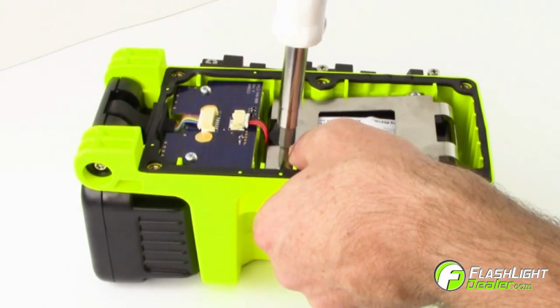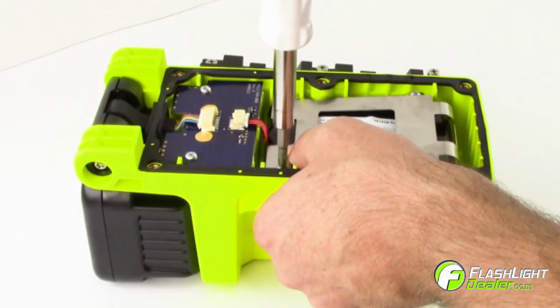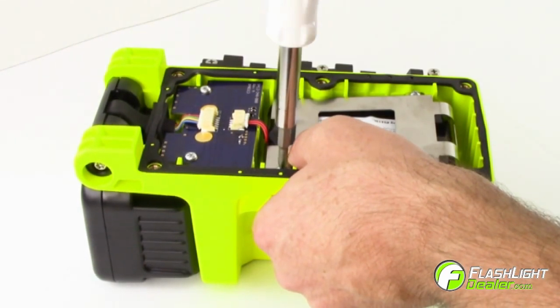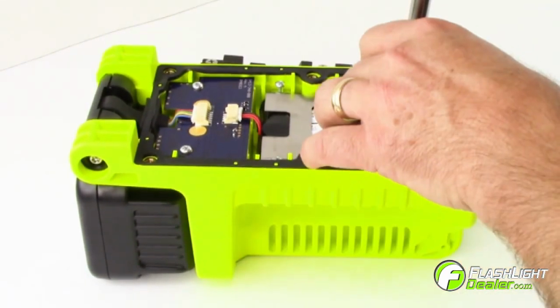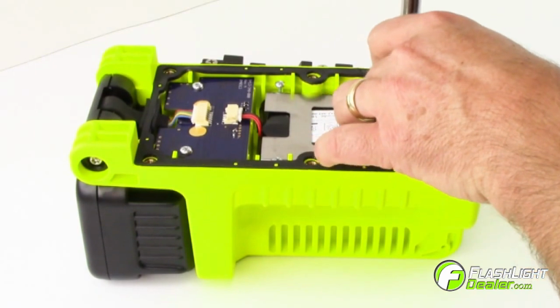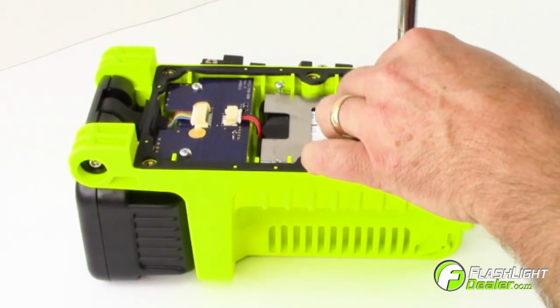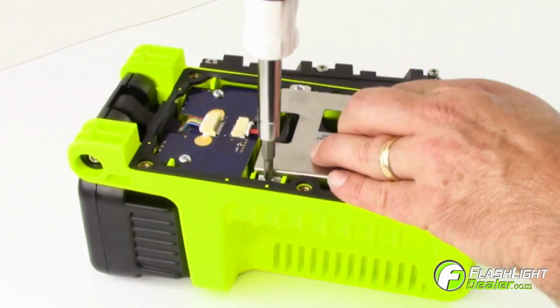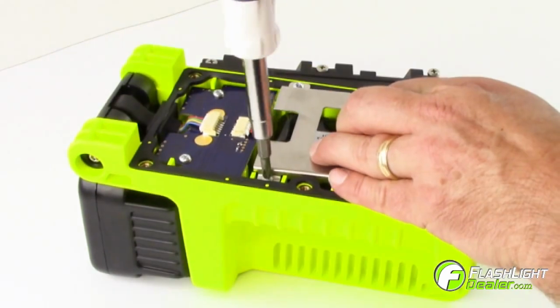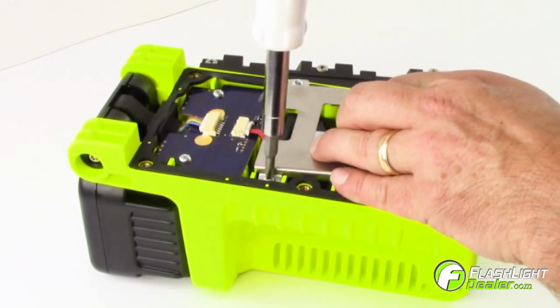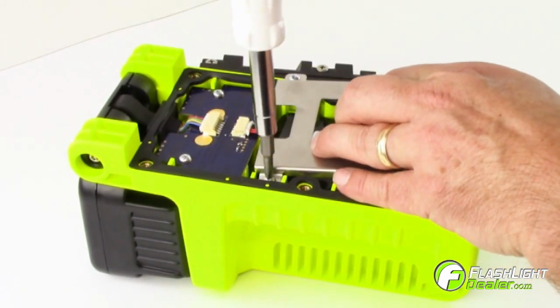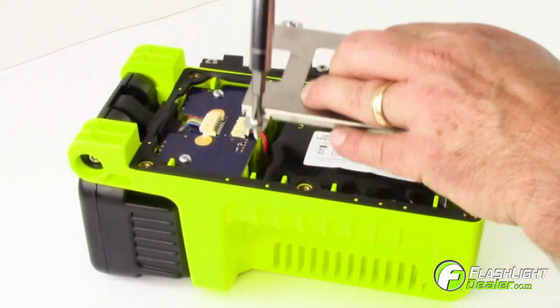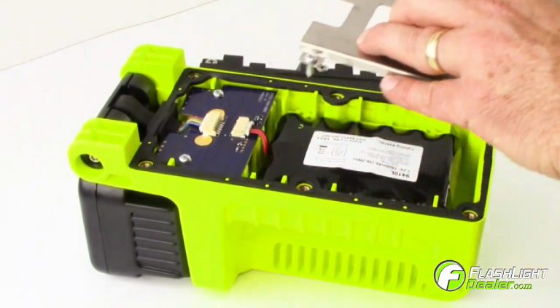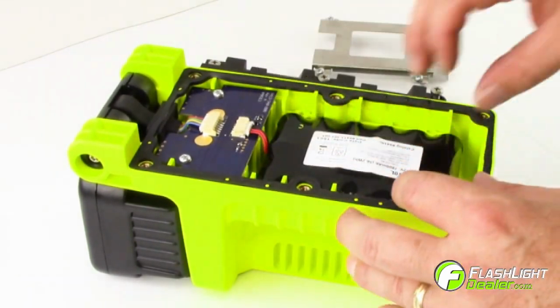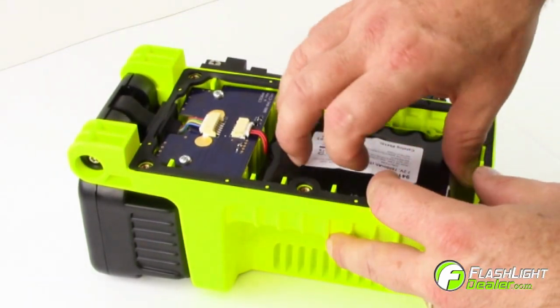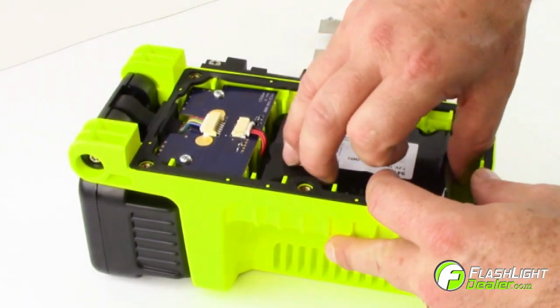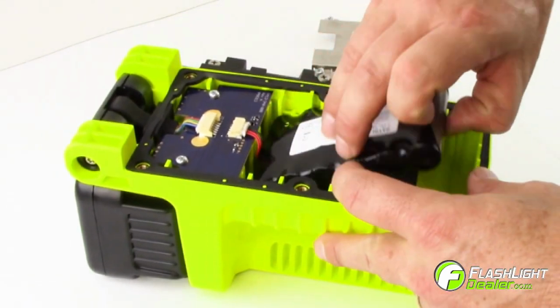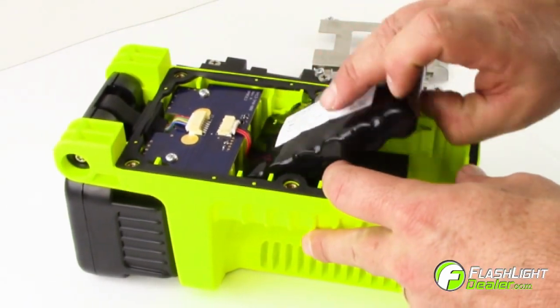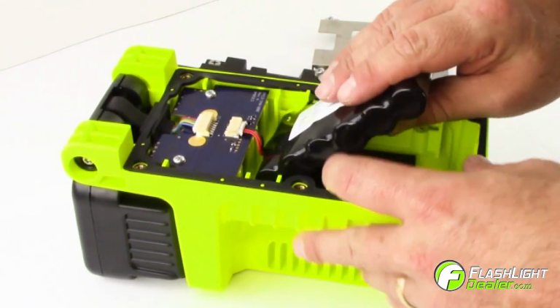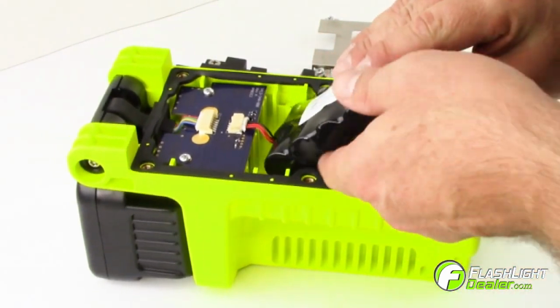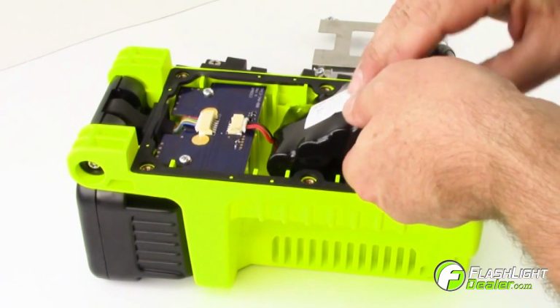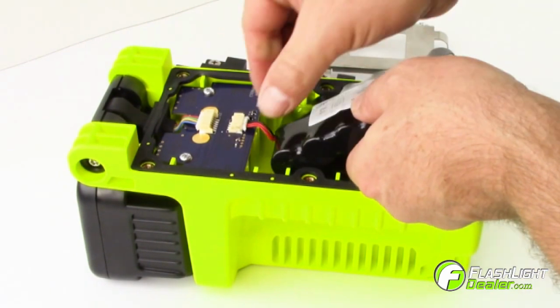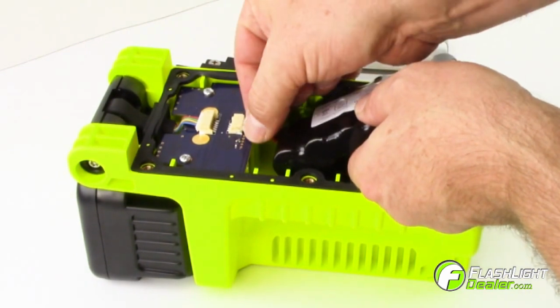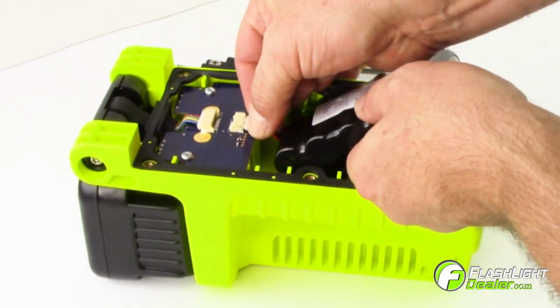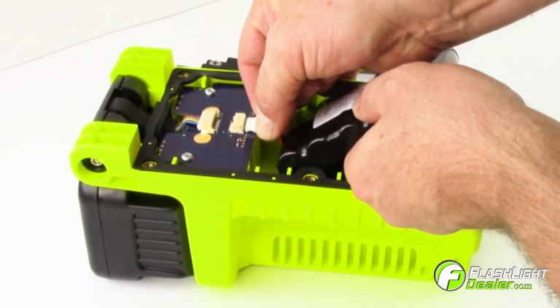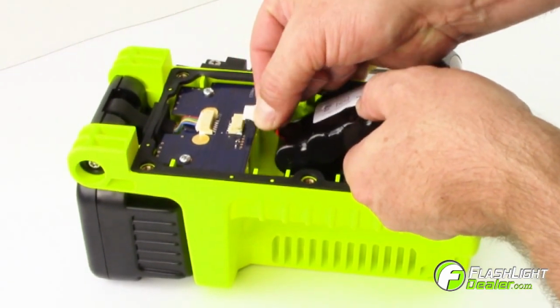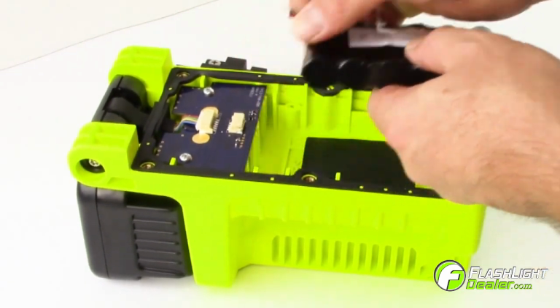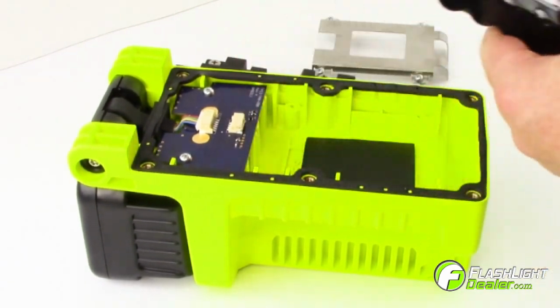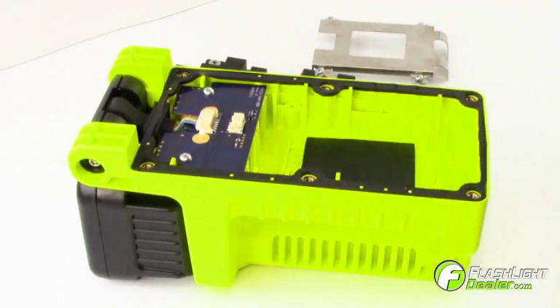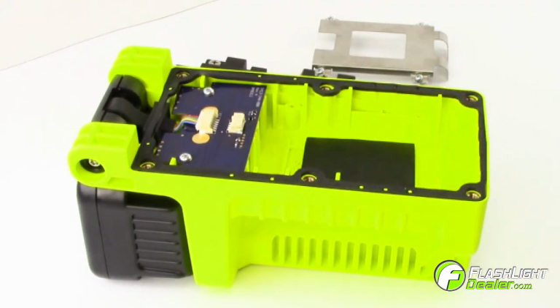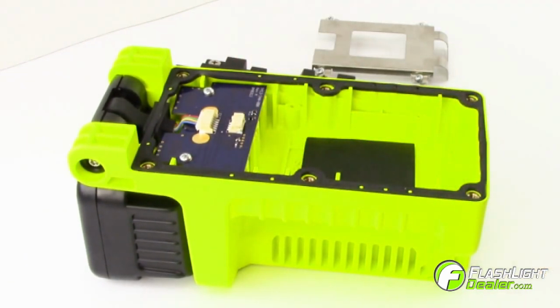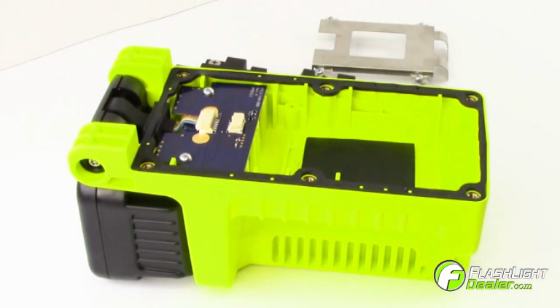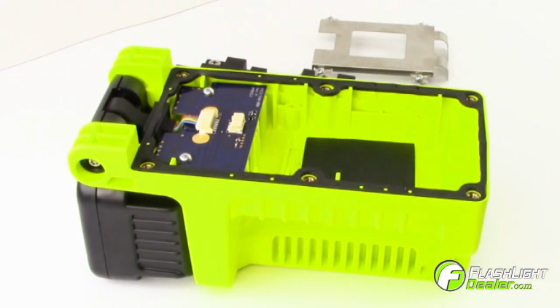Then remove four screws on the battery pack retainer. Carefully unplug the red and black connection wires from the lithium ion batteries and remove the battery pack.